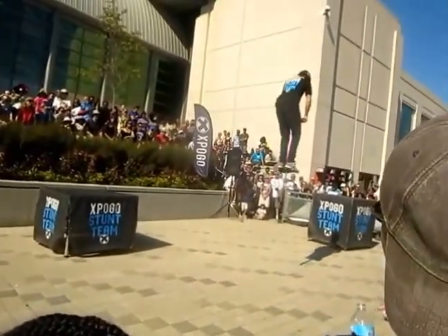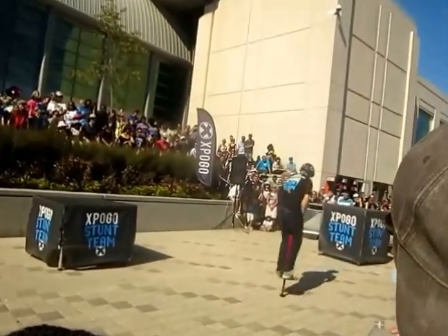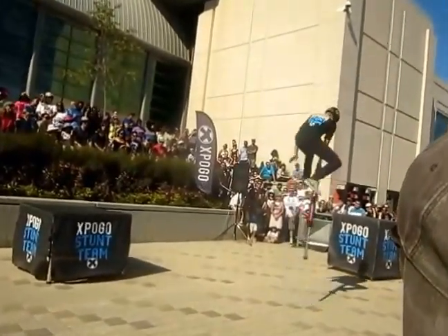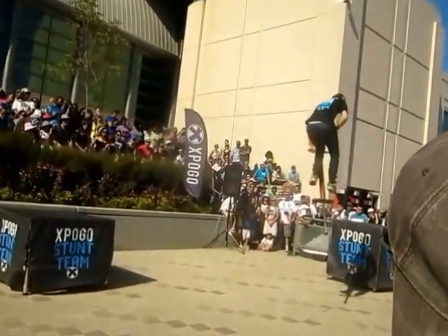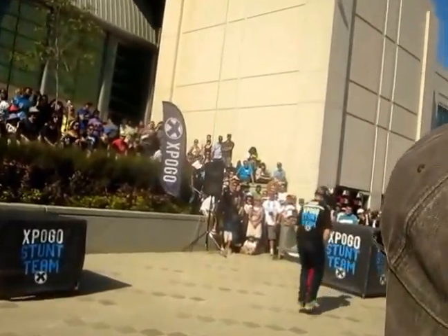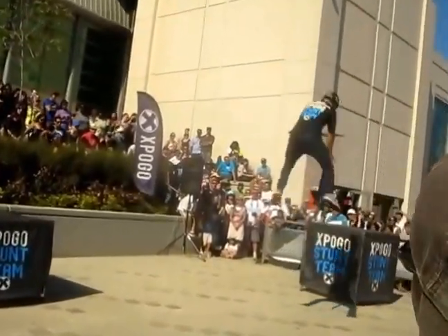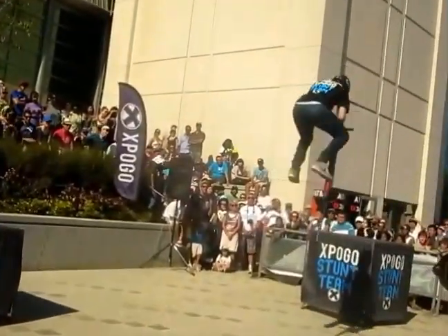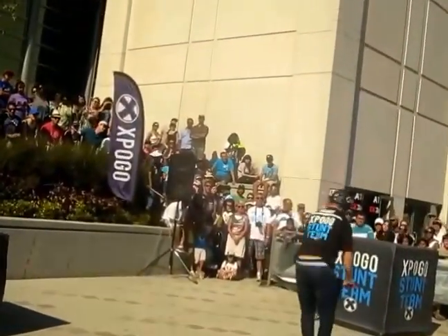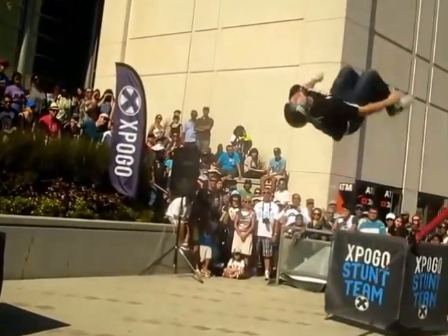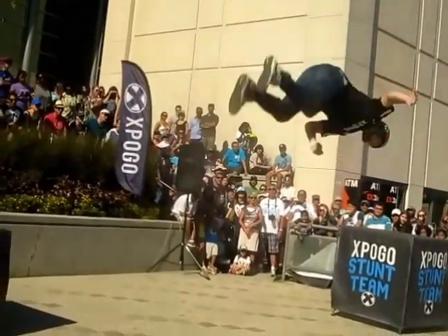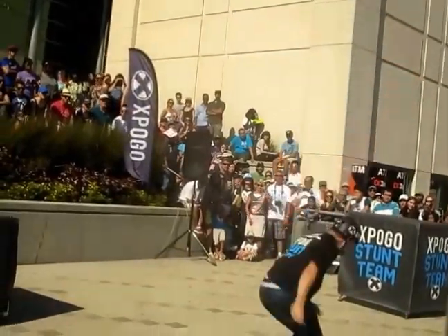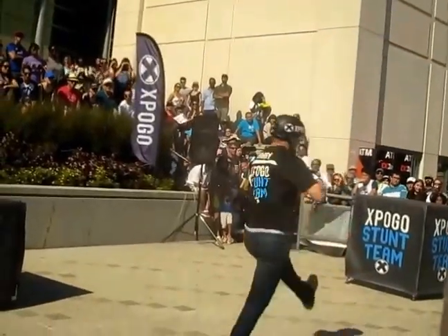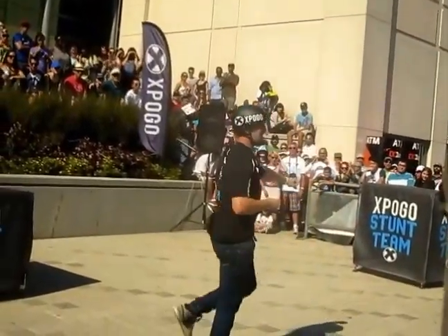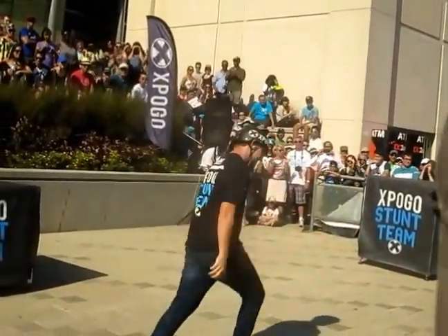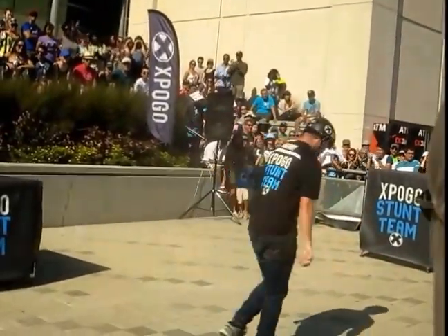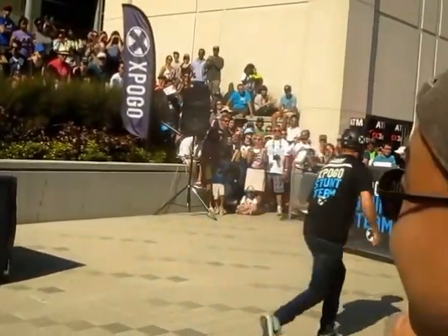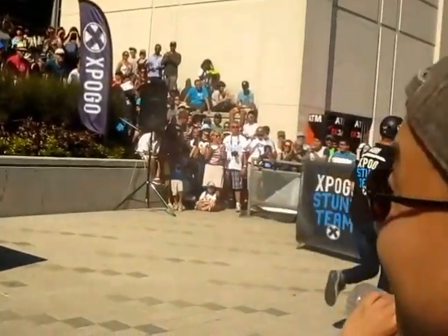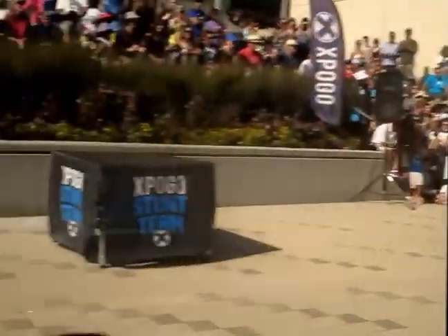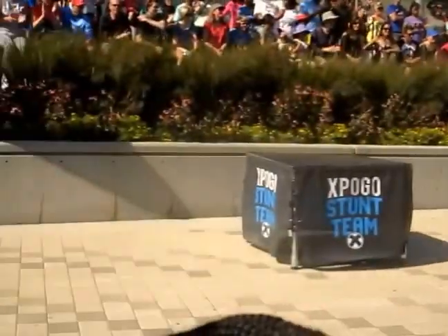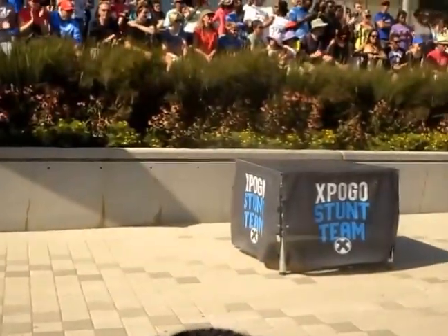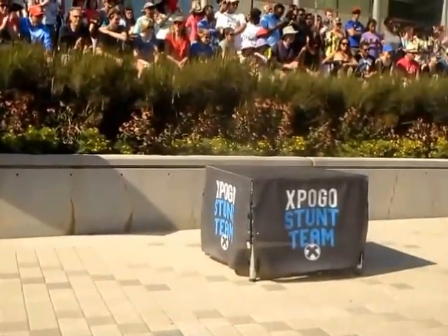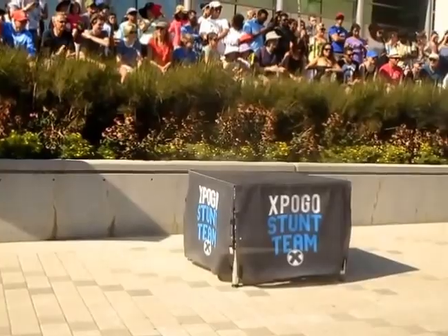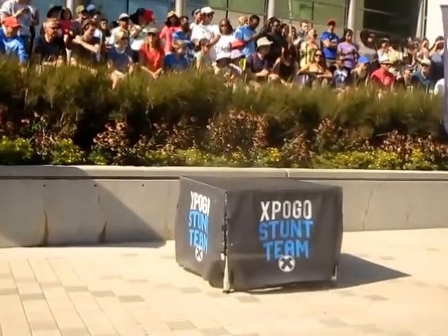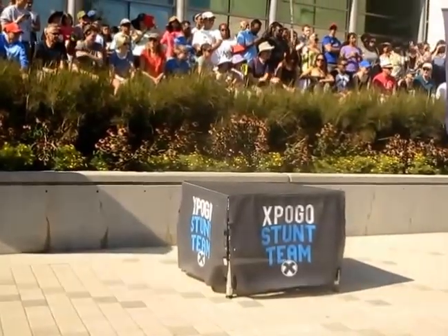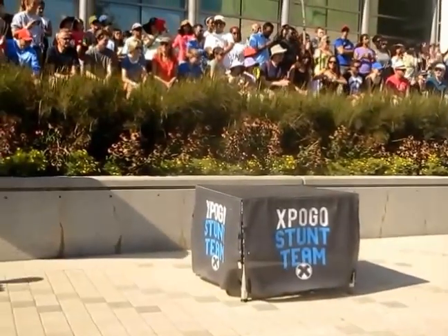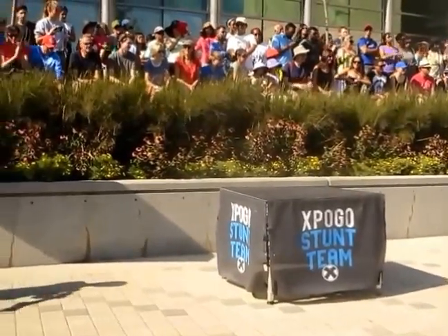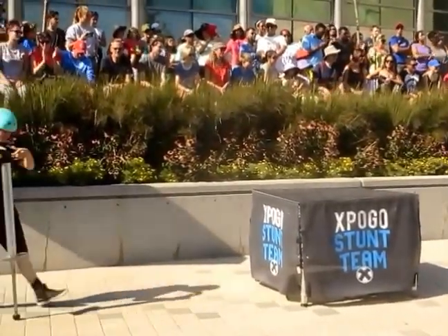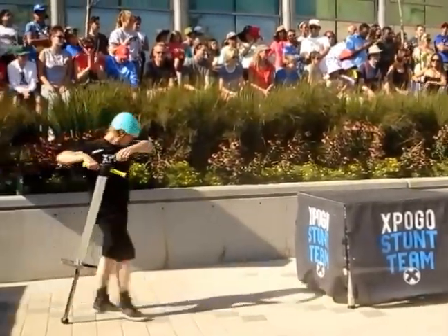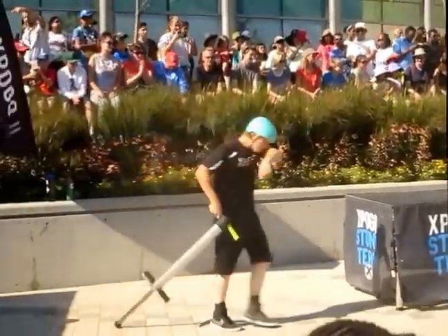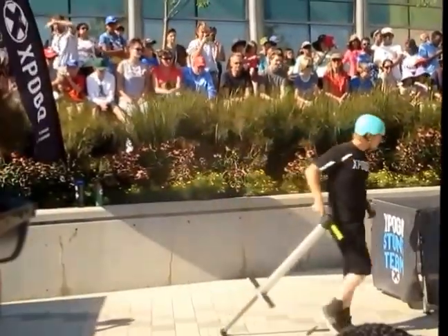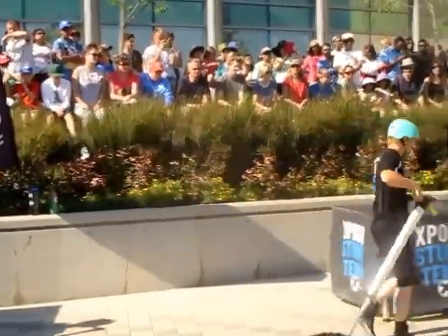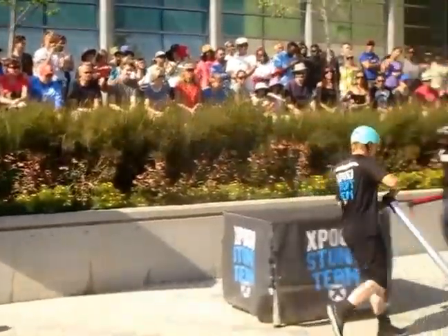Let's give it up for Harry. He's getting an underleg — no foot. Into backflip. Dismount. Definitely not holding back here in the competitions. We're setting the bar really high.